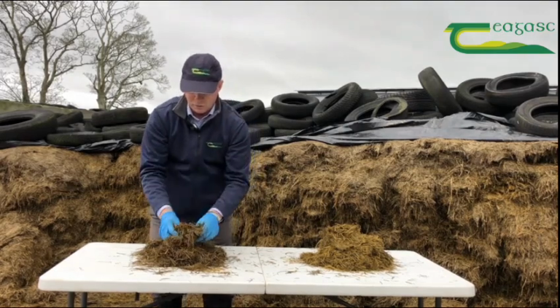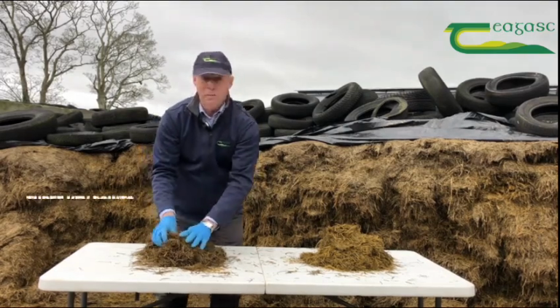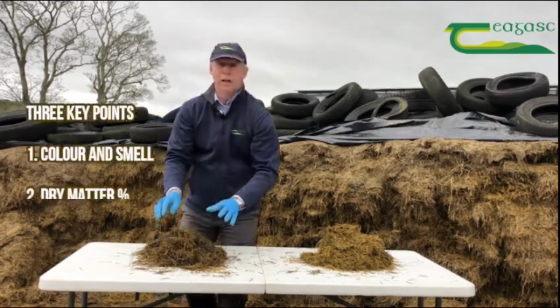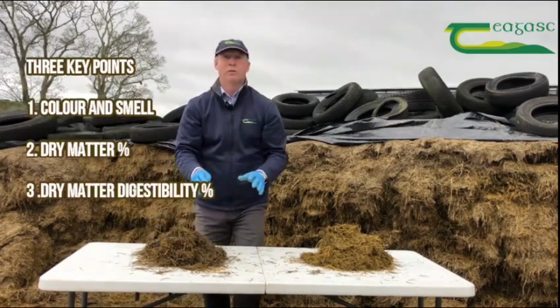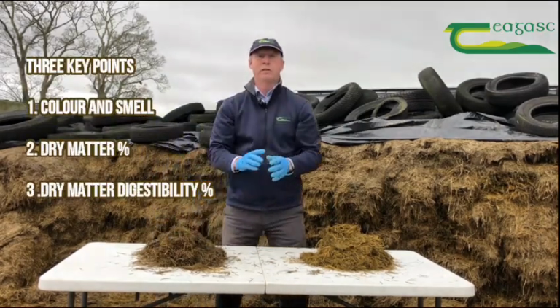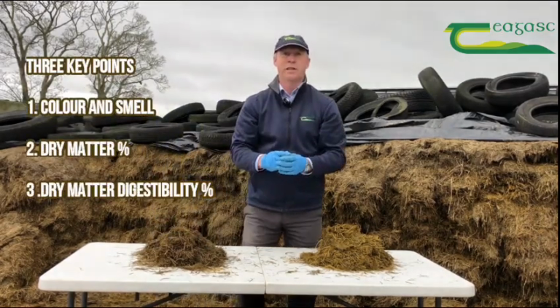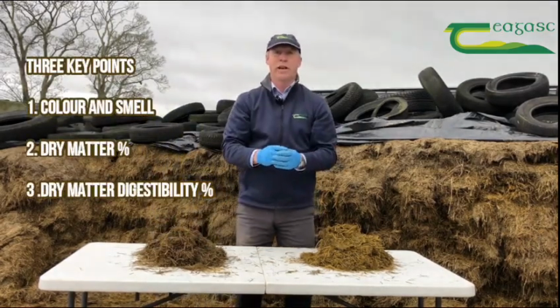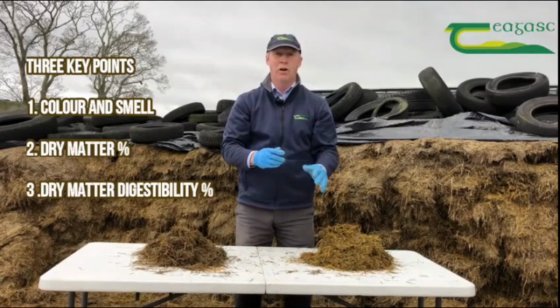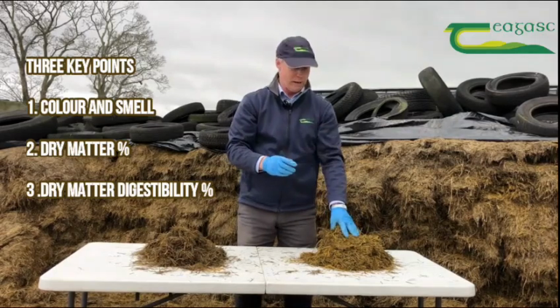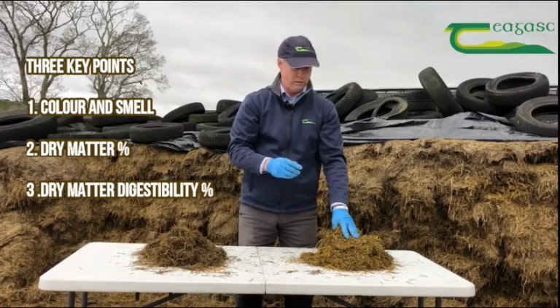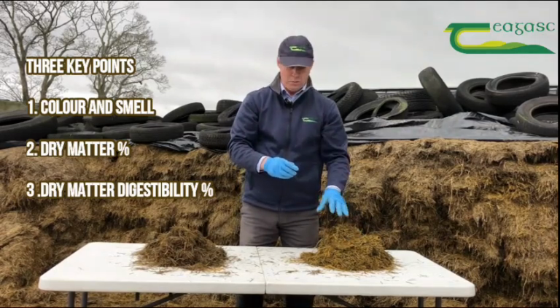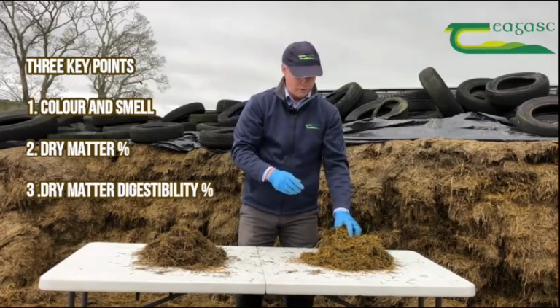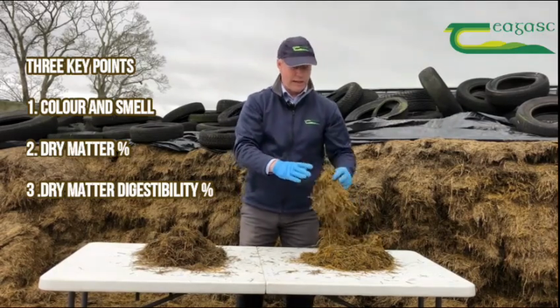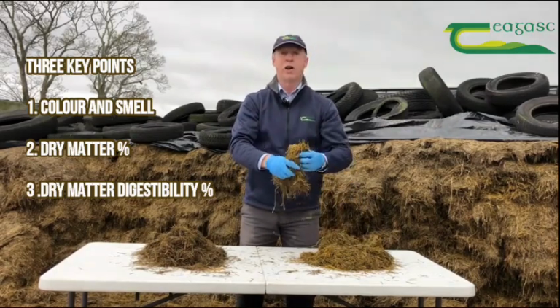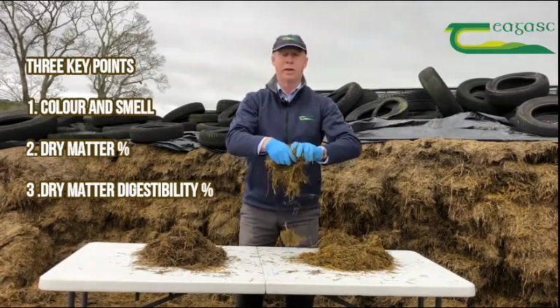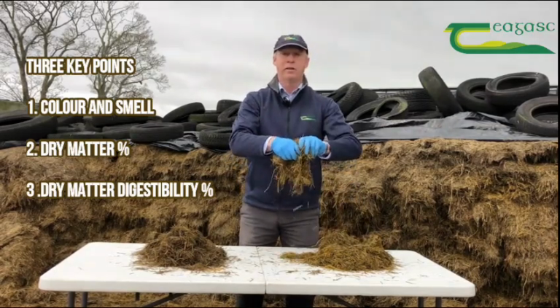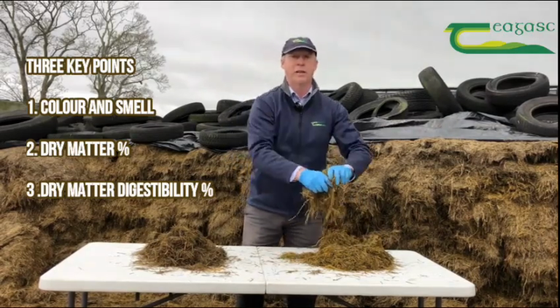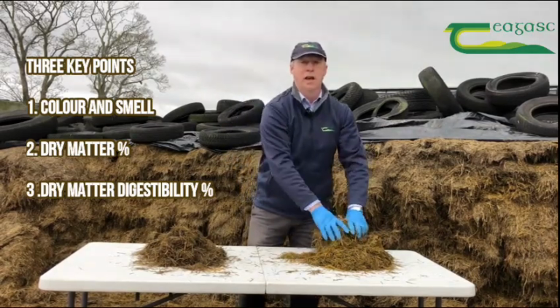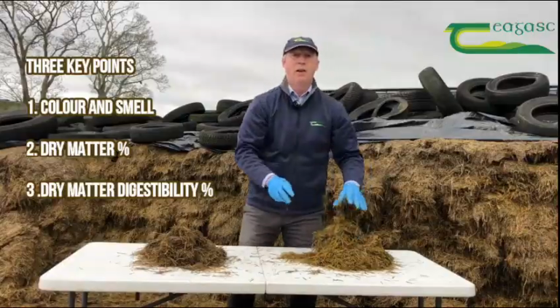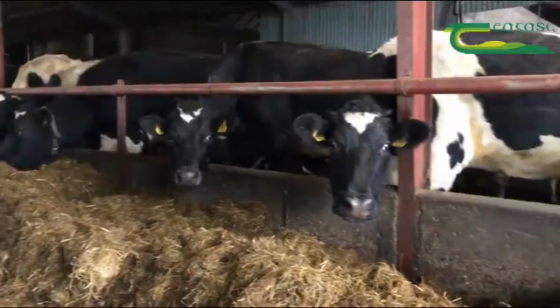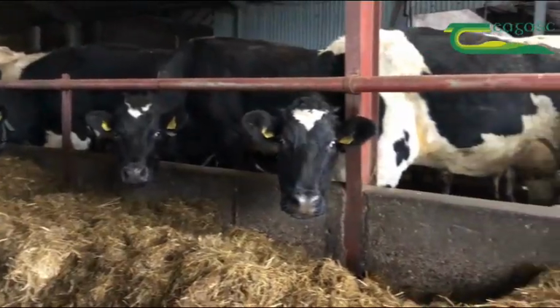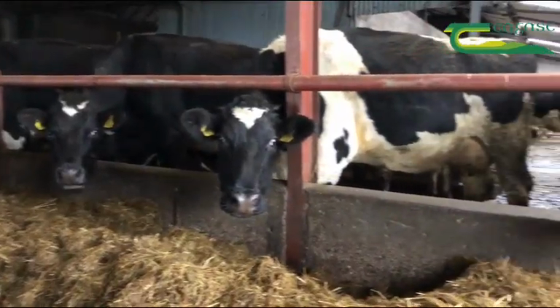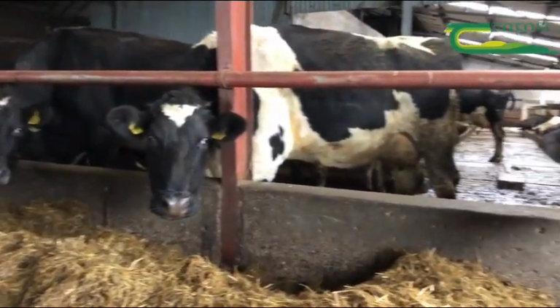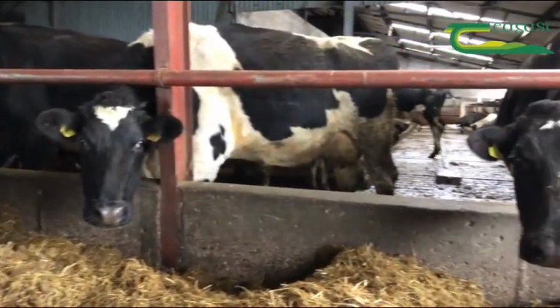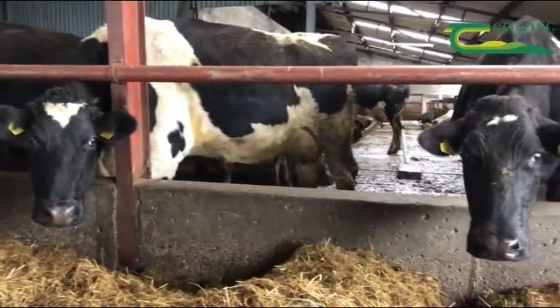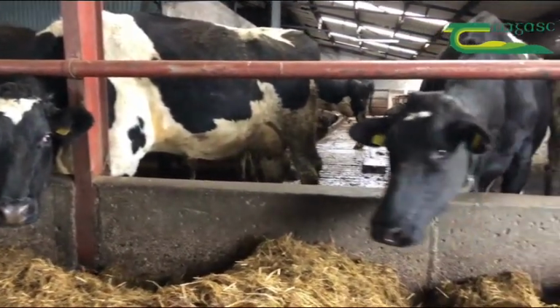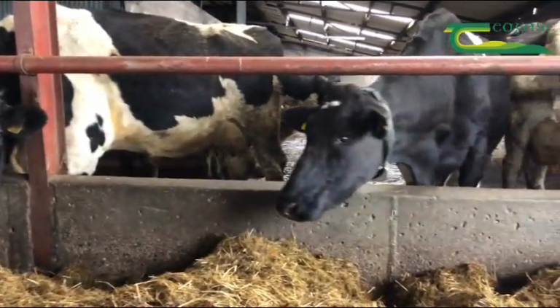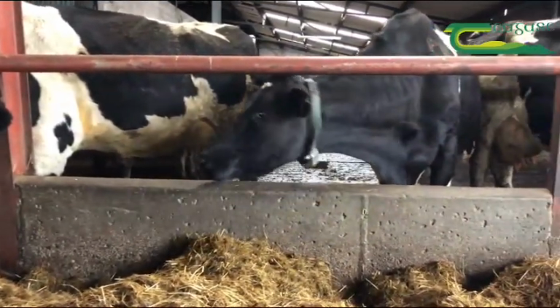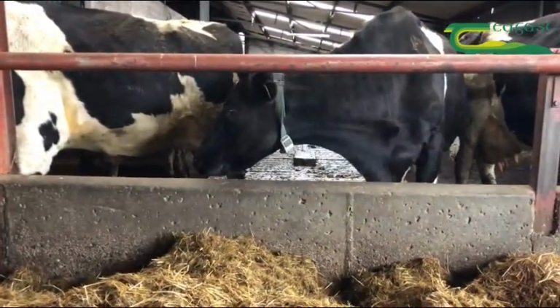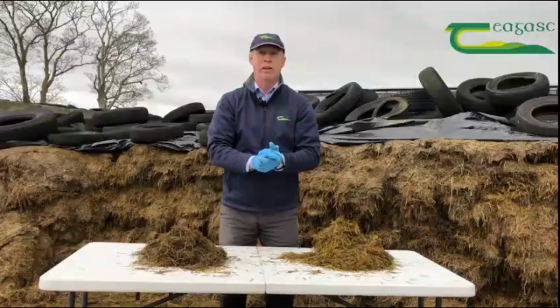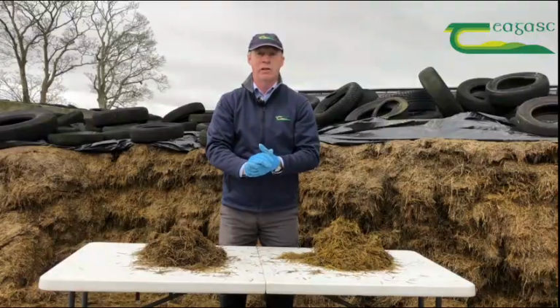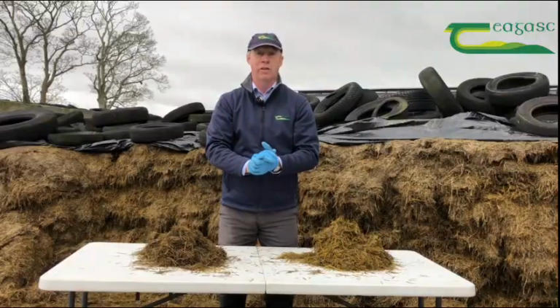In summary, we can do three simple tests at the pit face: colour and smell, the simple squeeze analysis for dry matter, and by looking at the proportion of leaf and stem you can analyse your silage quality and decide on the appropriate feeding regime for your stock.